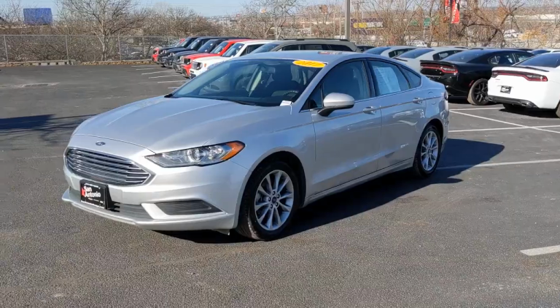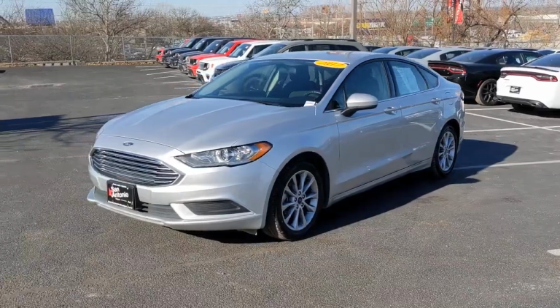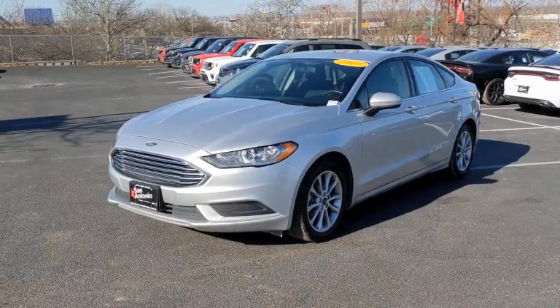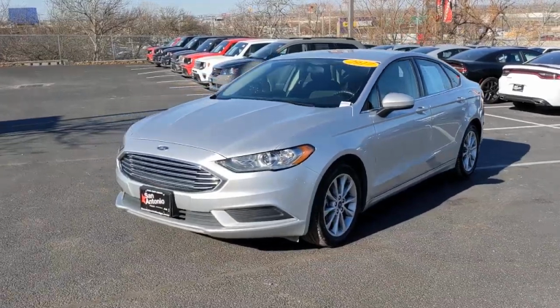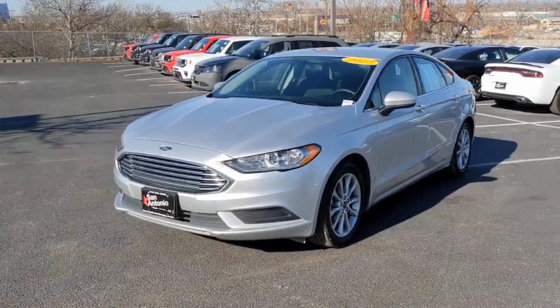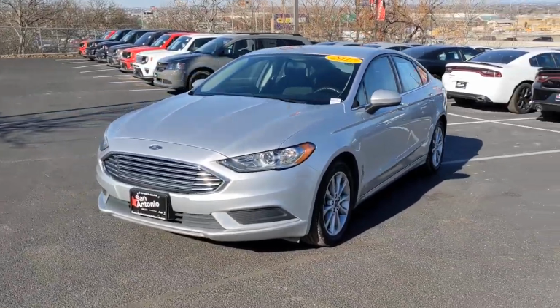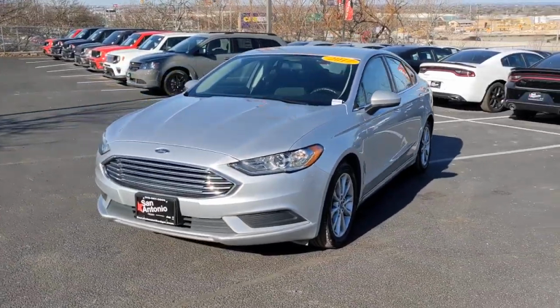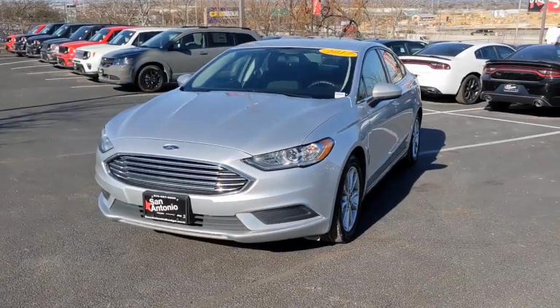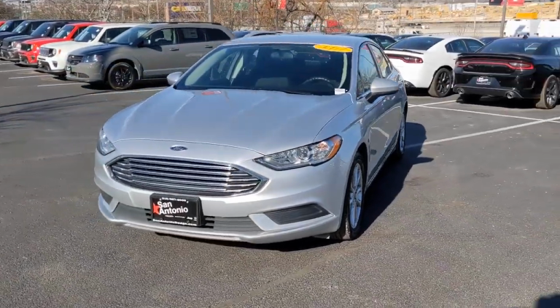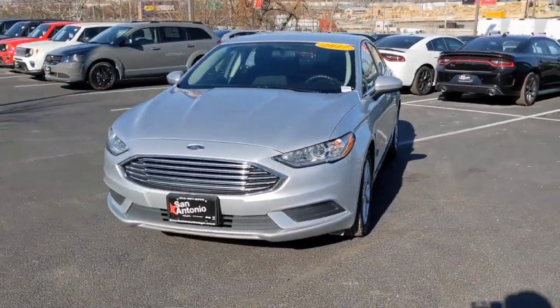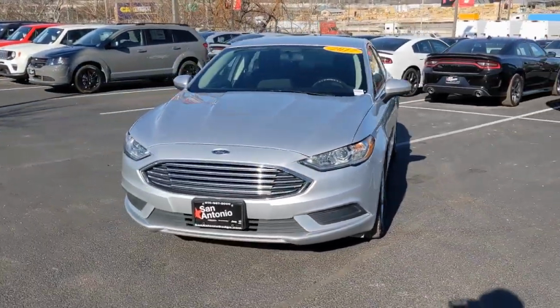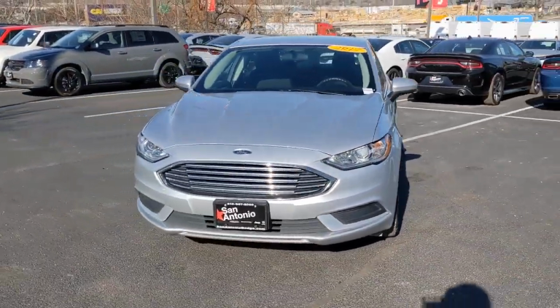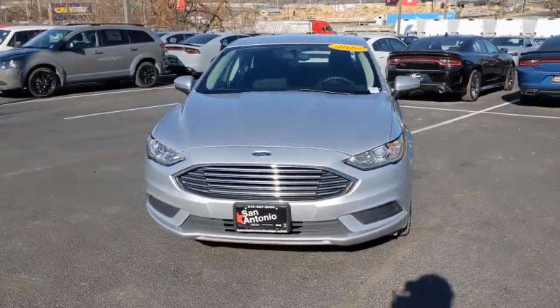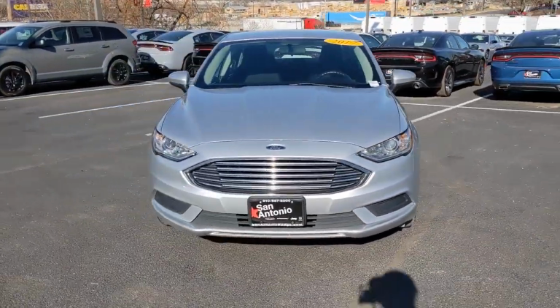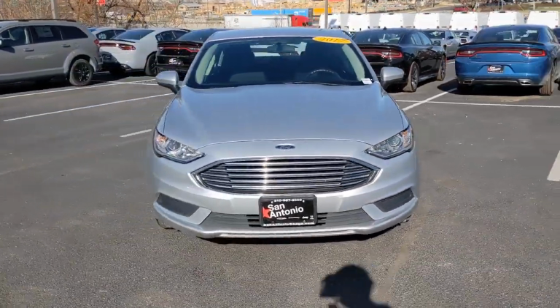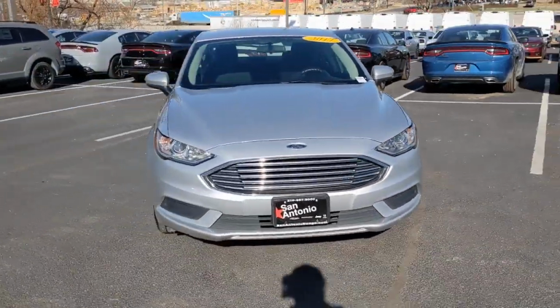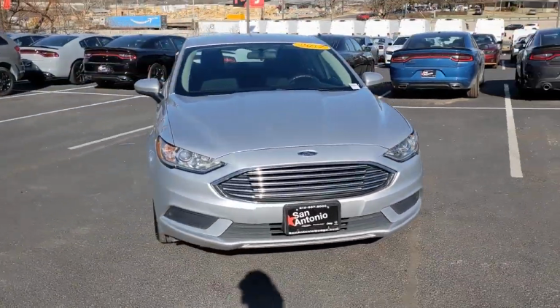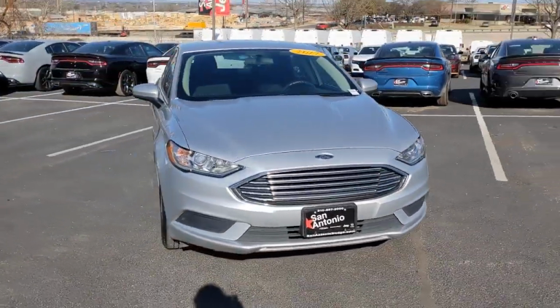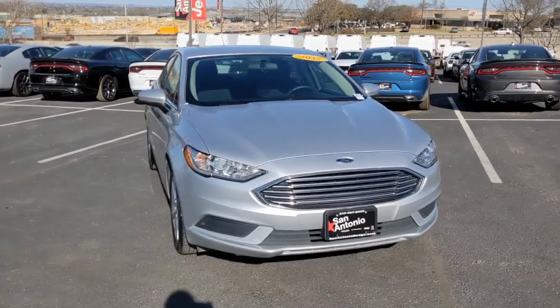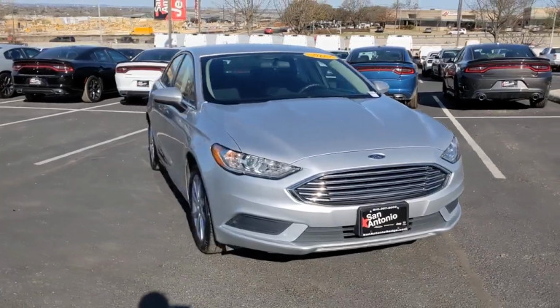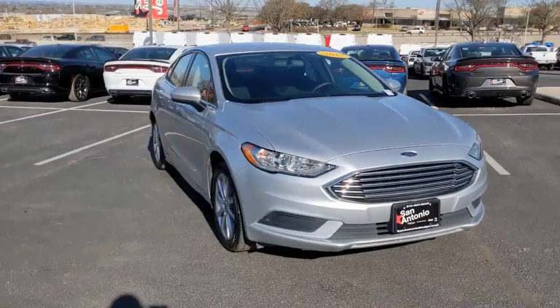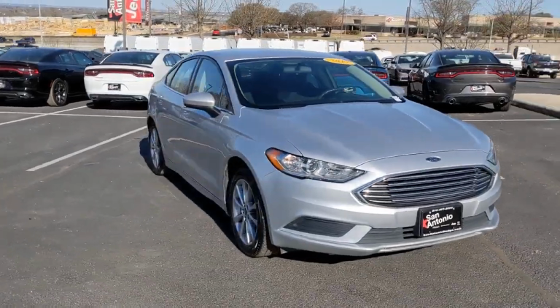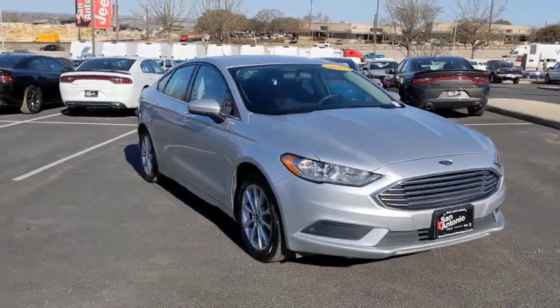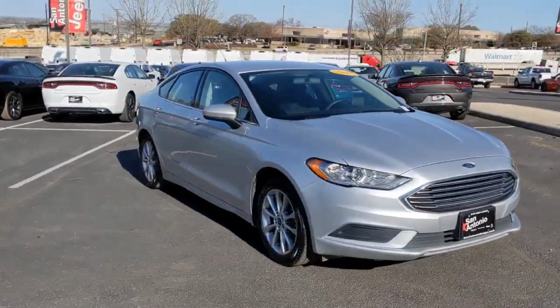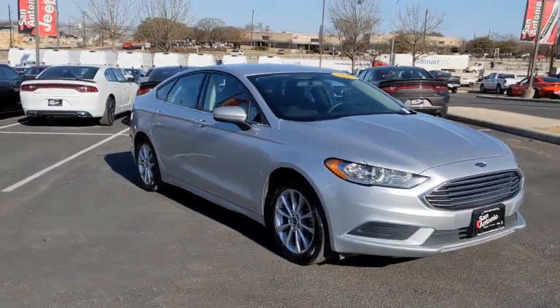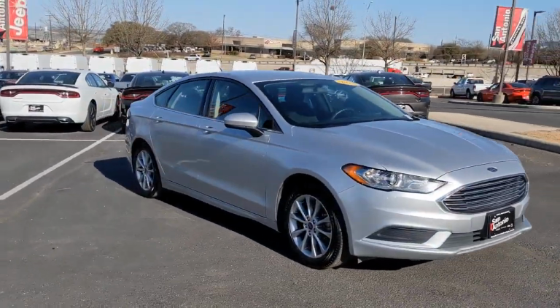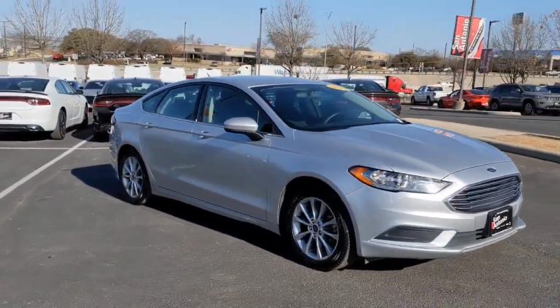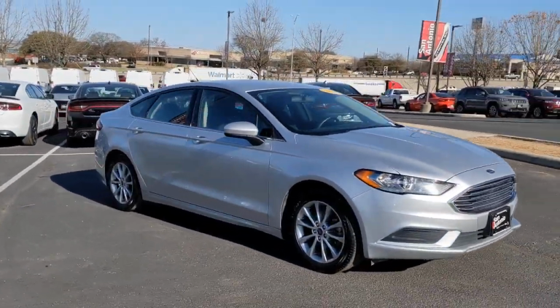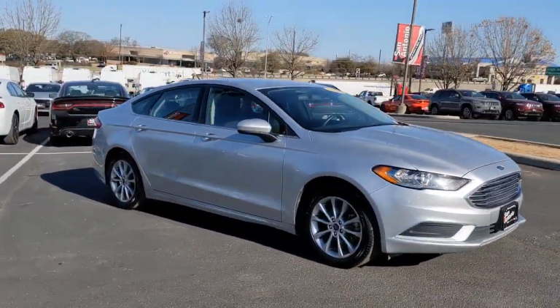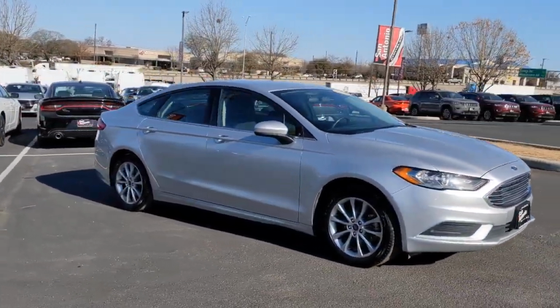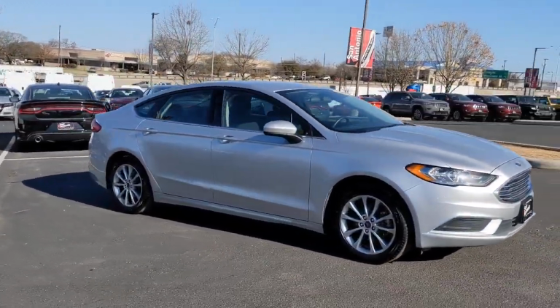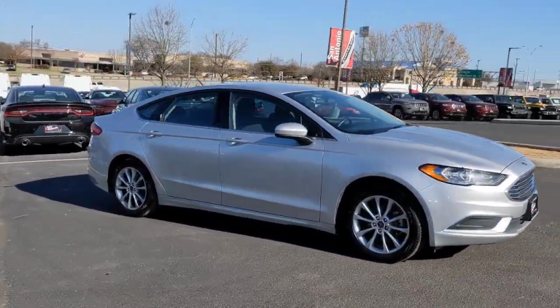Get acquainted with the 2017 Ford Fusion. With less than 90,000 miles on the odometer, this vehicle stands out from the rest.